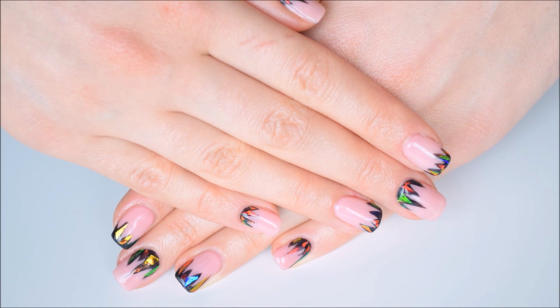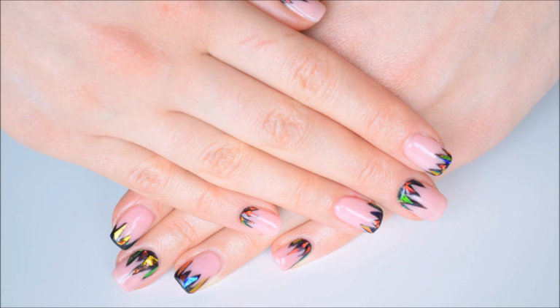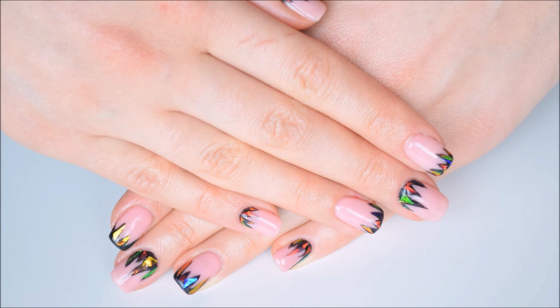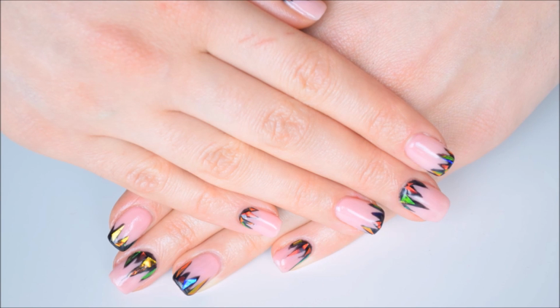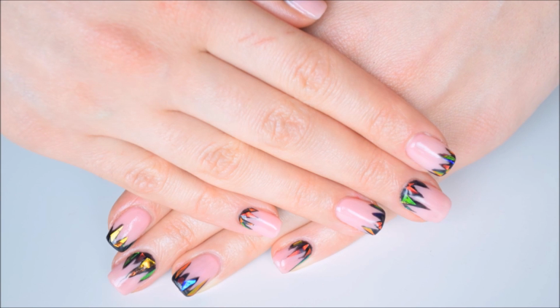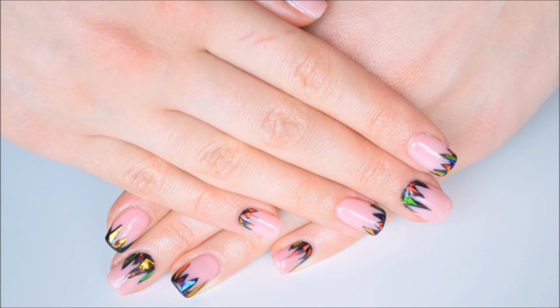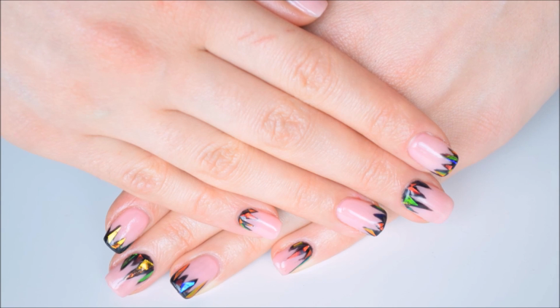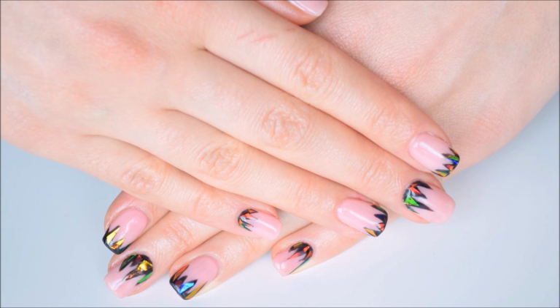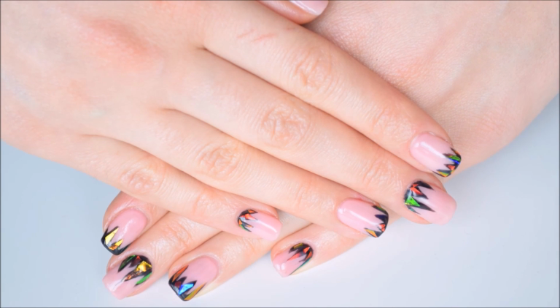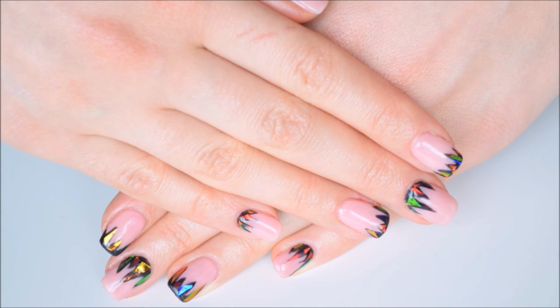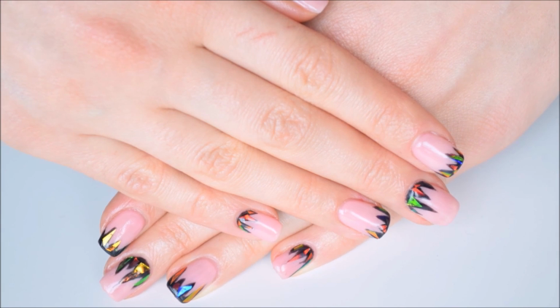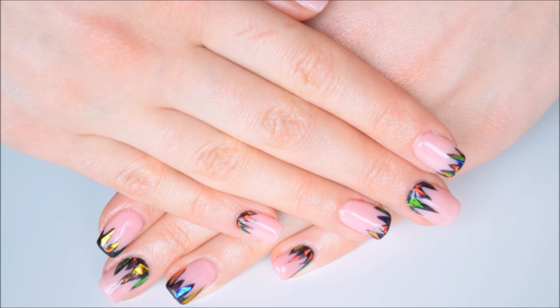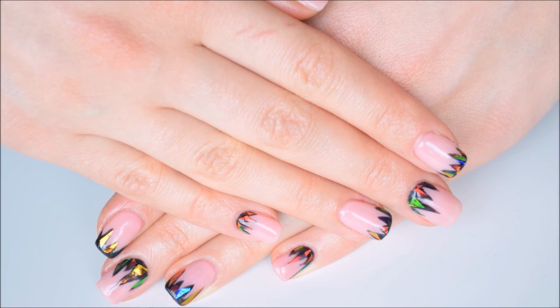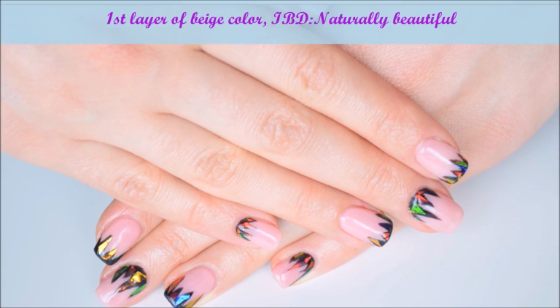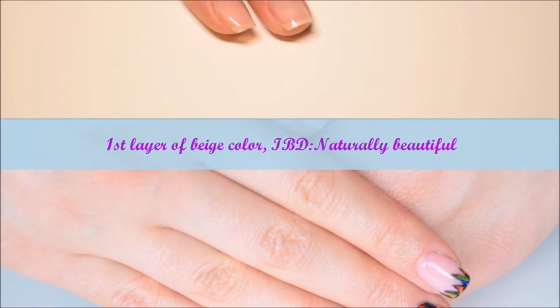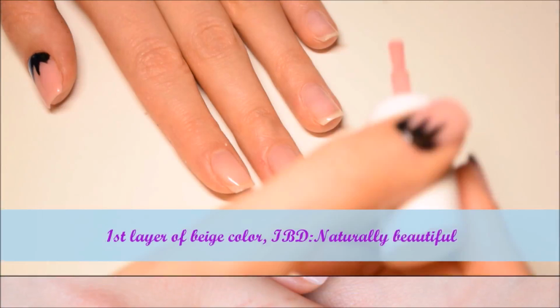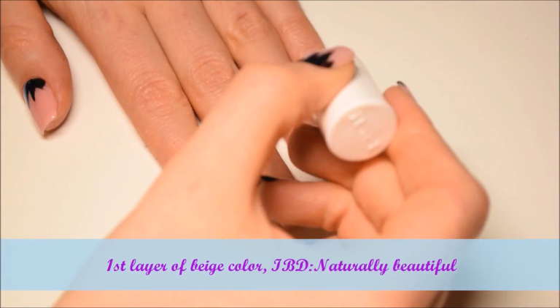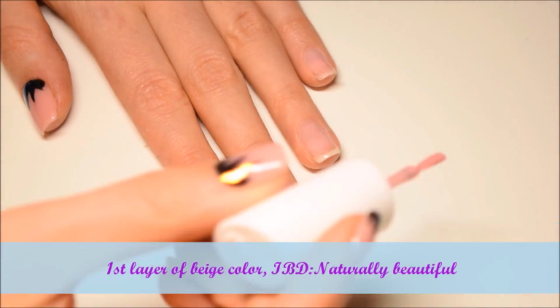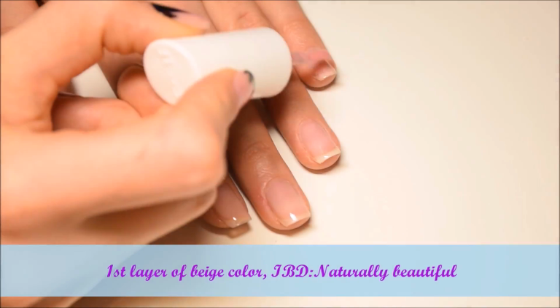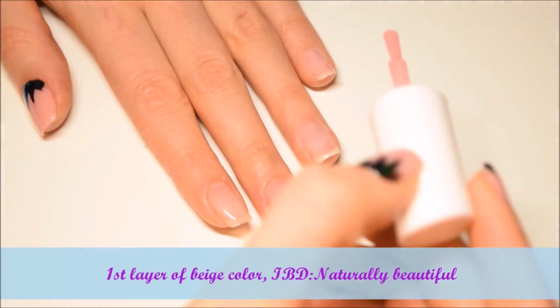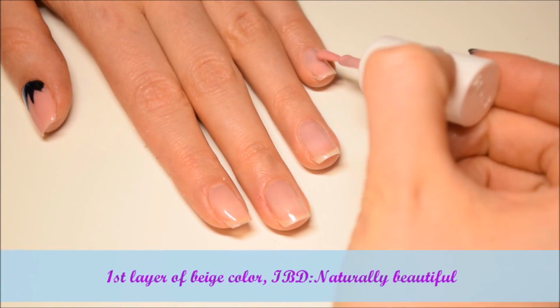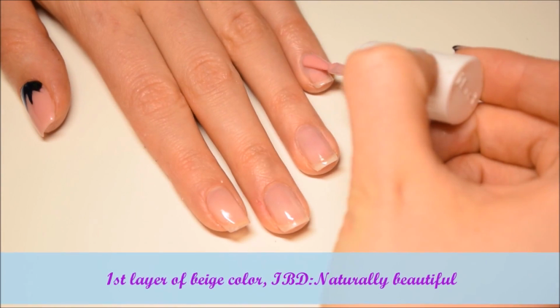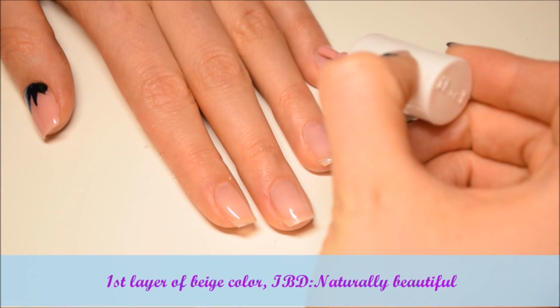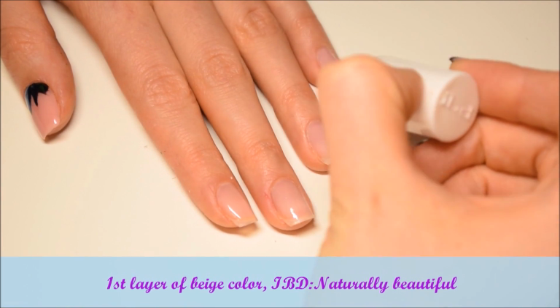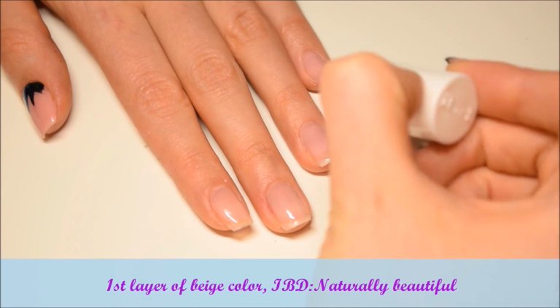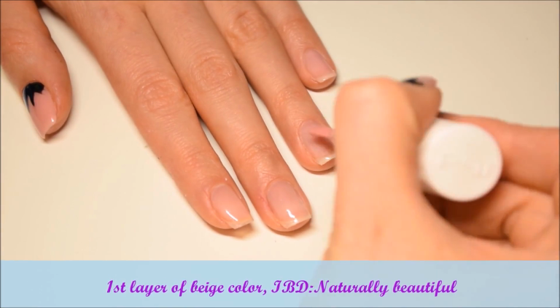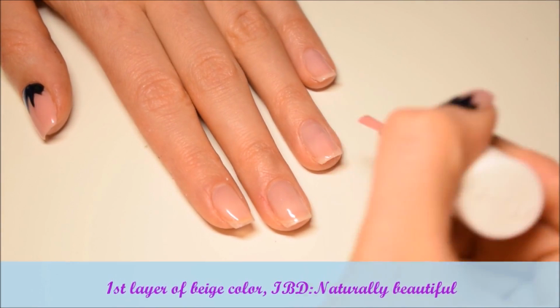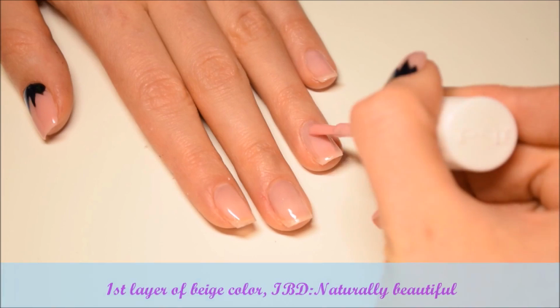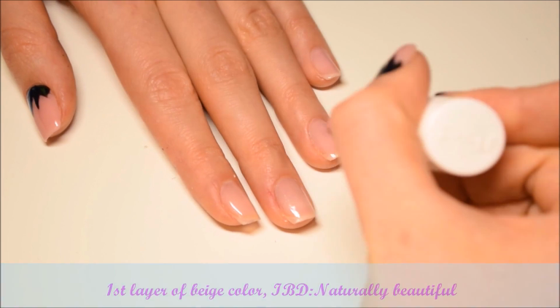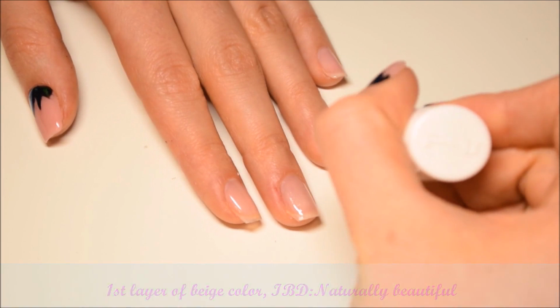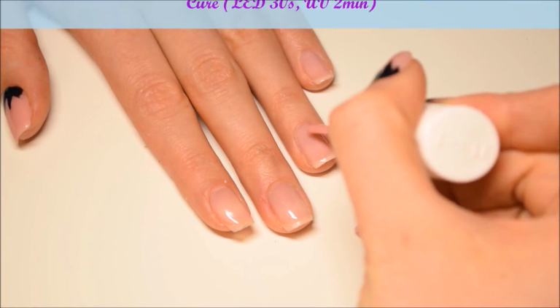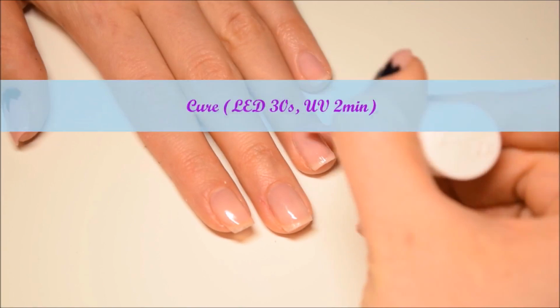All steps on how I prepare nails are under the video. I start with 3 layers of beige color and I cure each layer in LED lamp for 30 seconds.